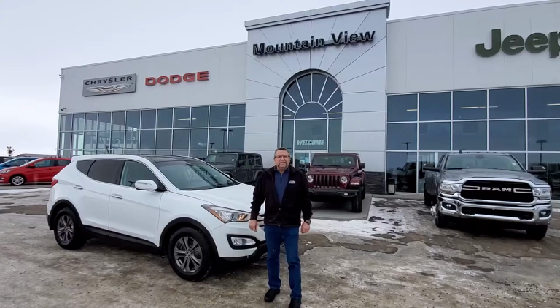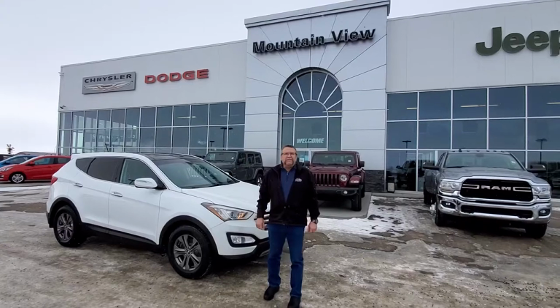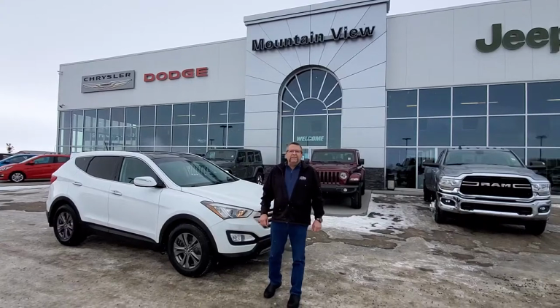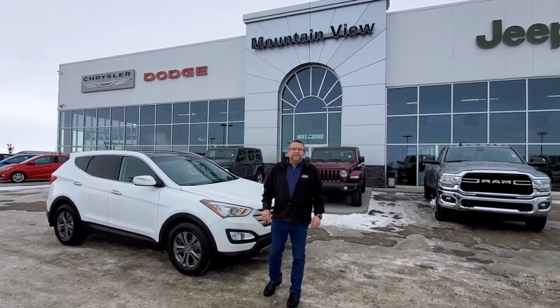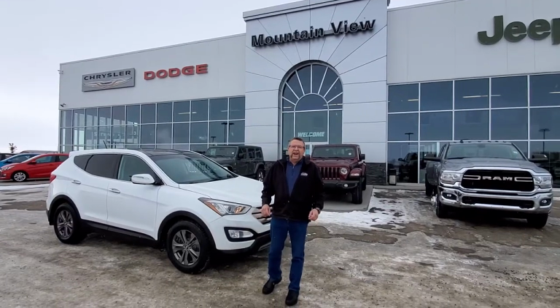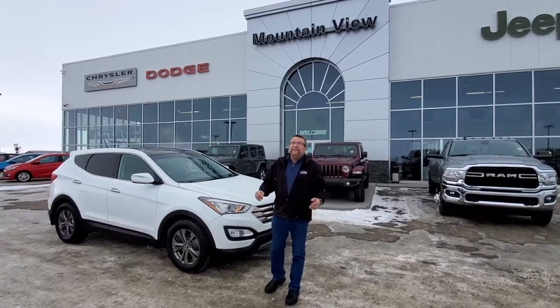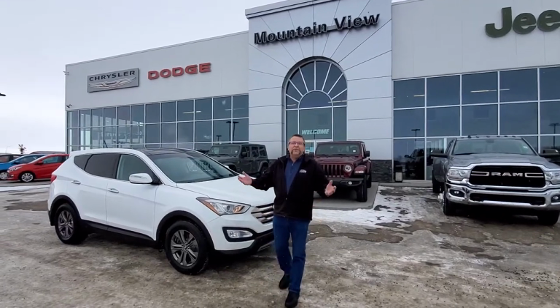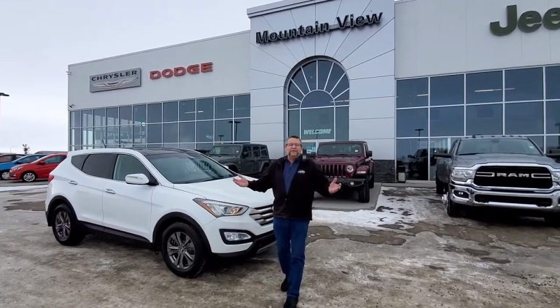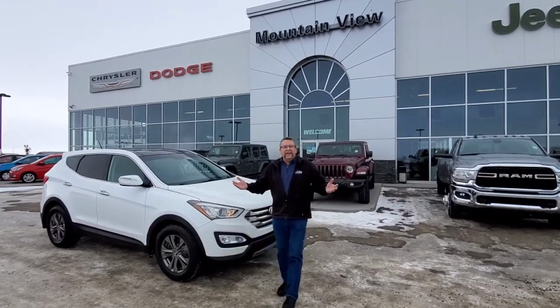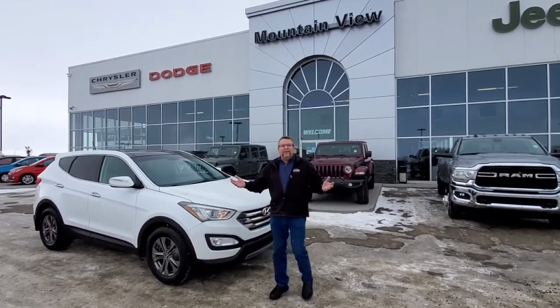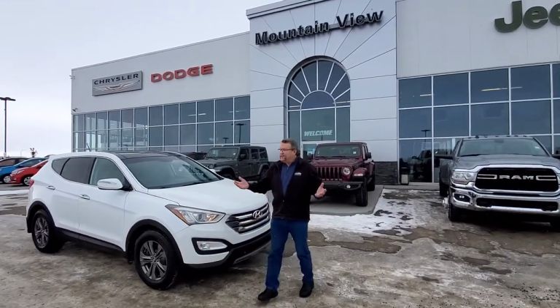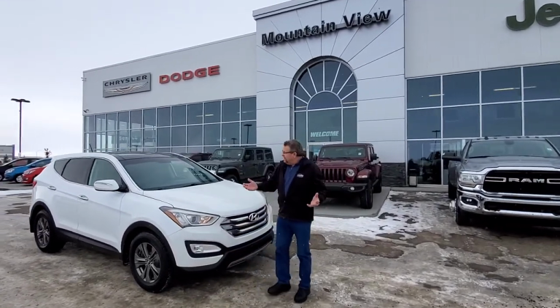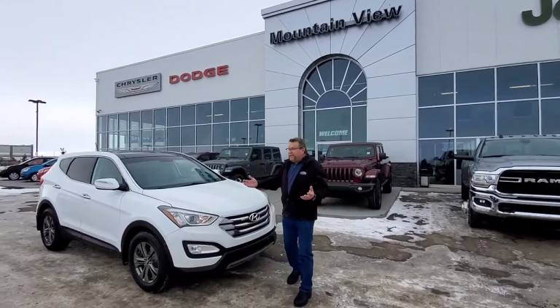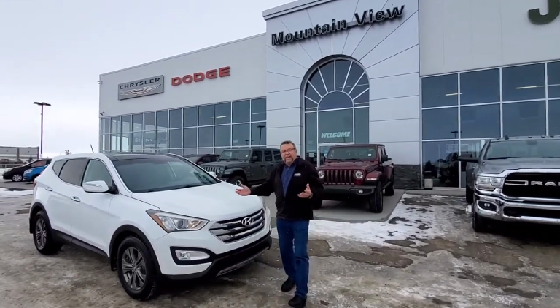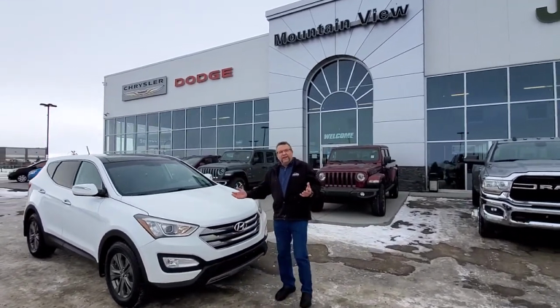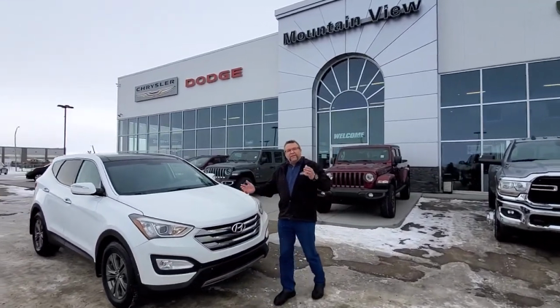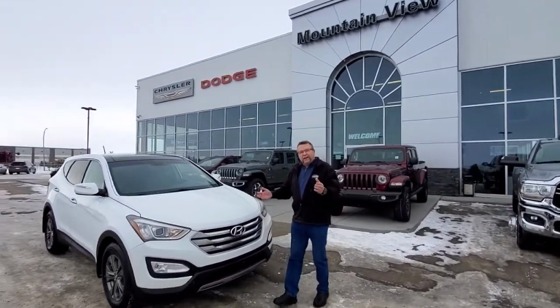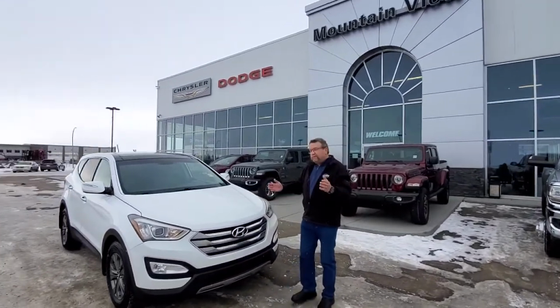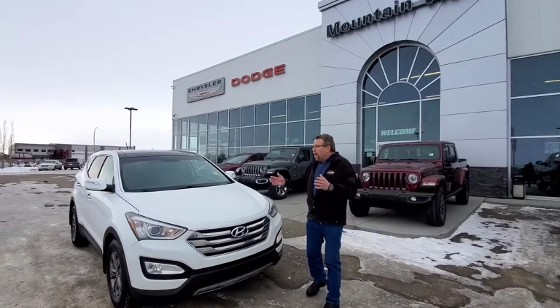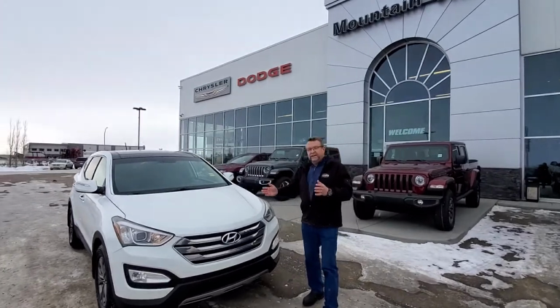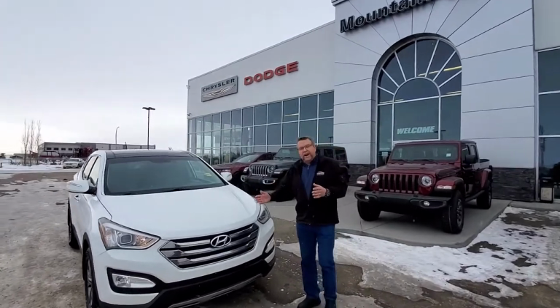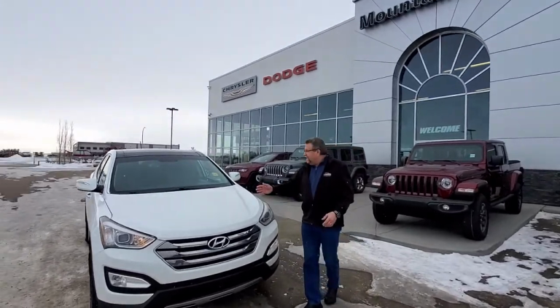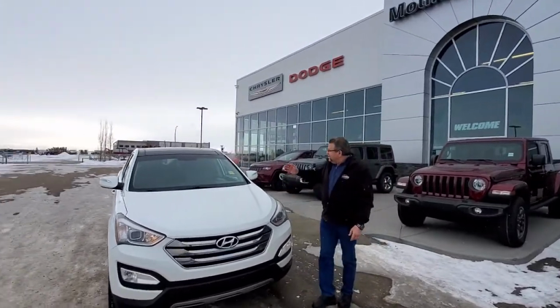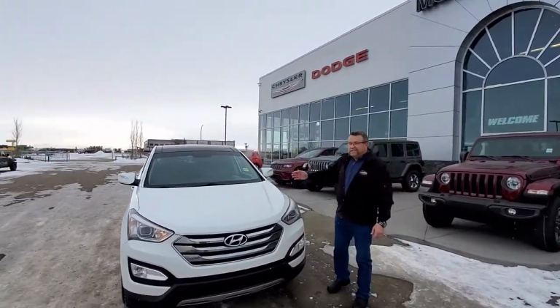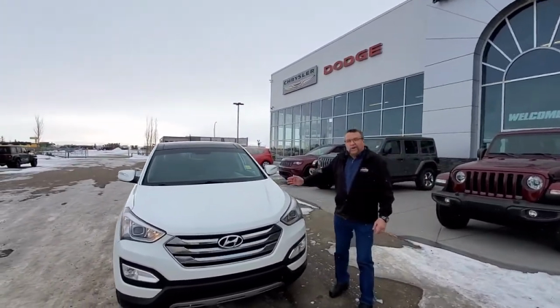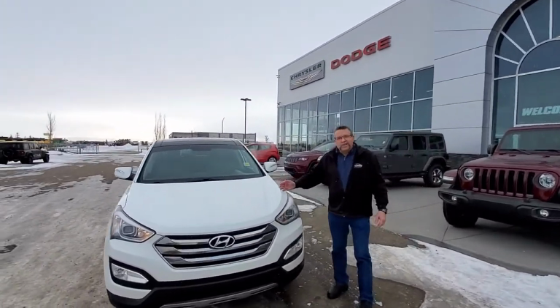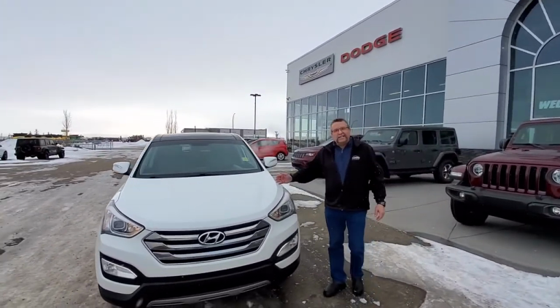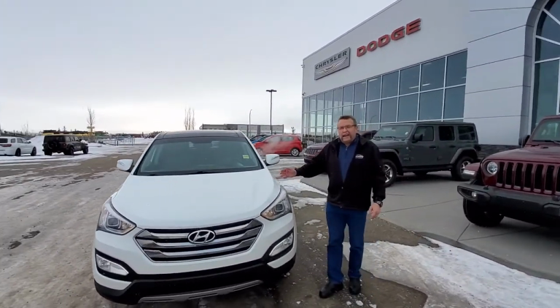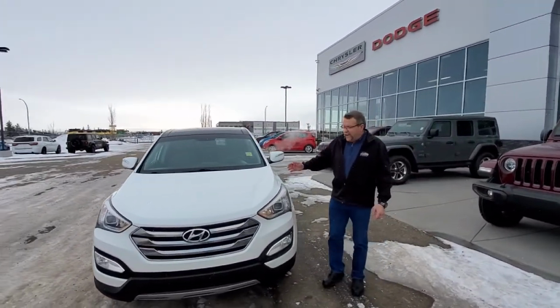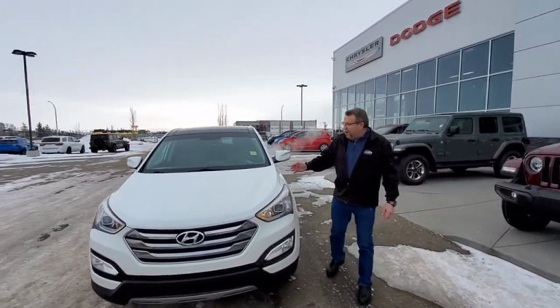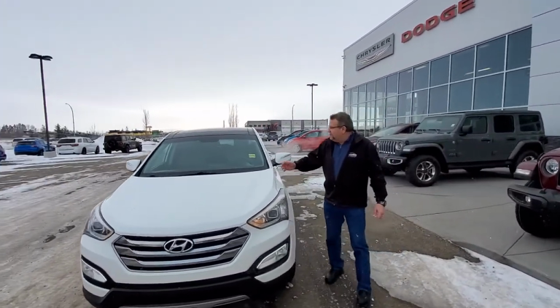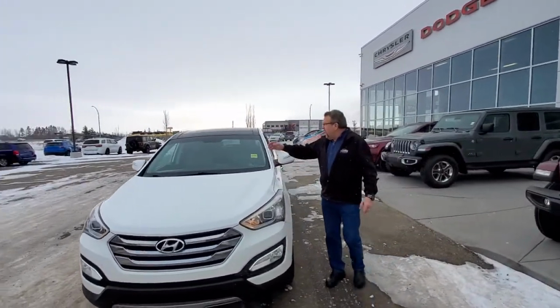Steve McFarlane here at Mountain View Dodge. Beautiful day here in Olds. What do I have here? Fresh brought in trade. This is a 2013 Santa Fe all-wheel drive.